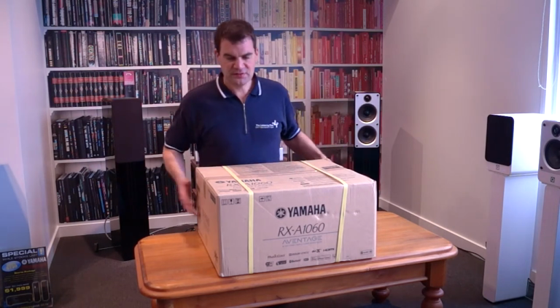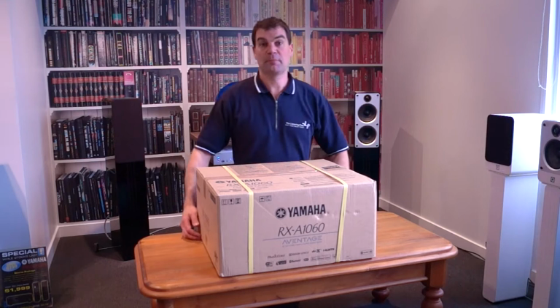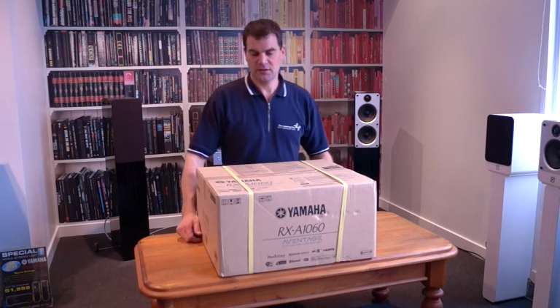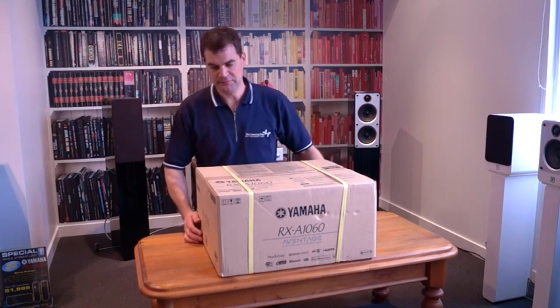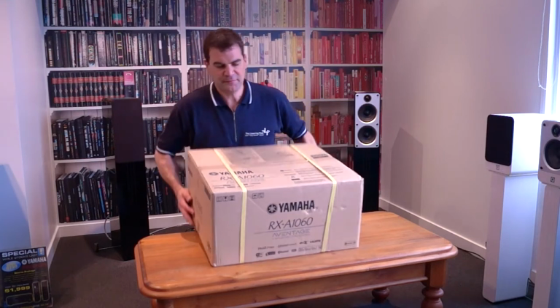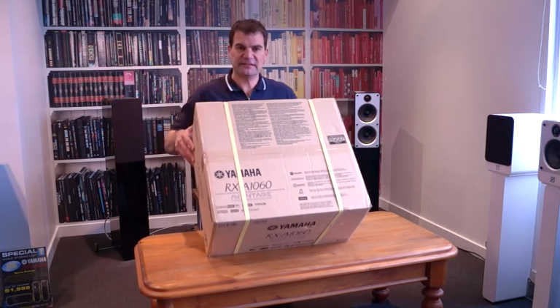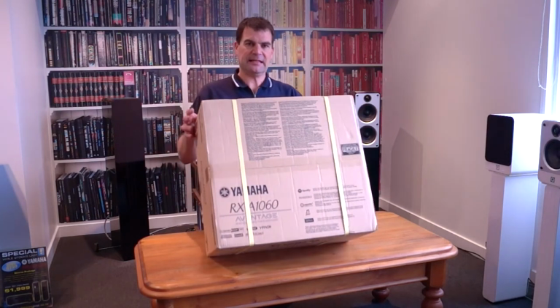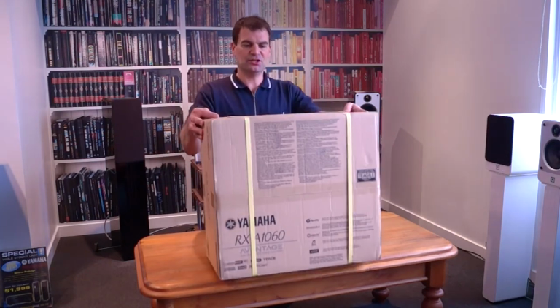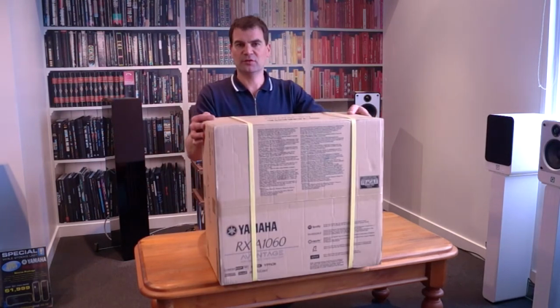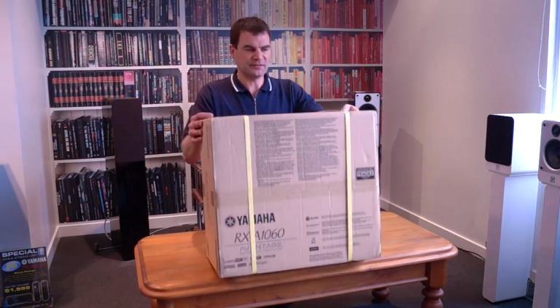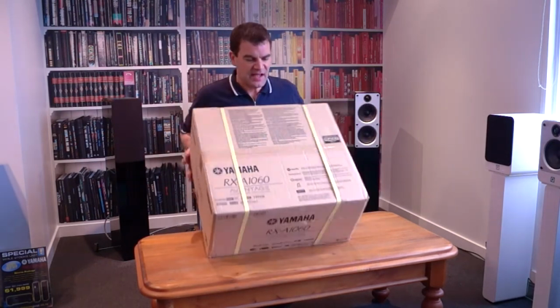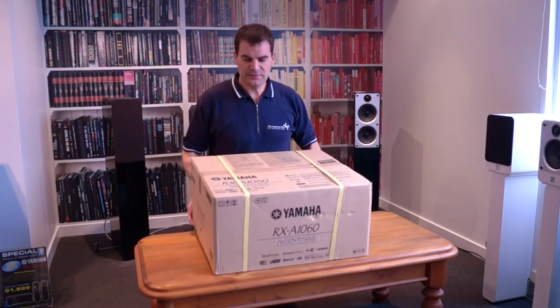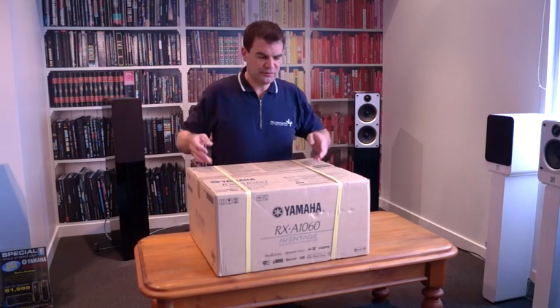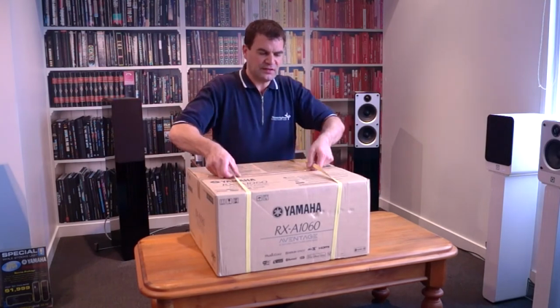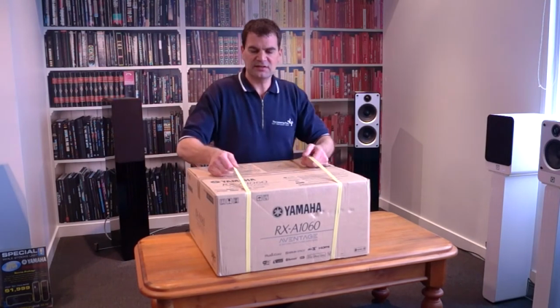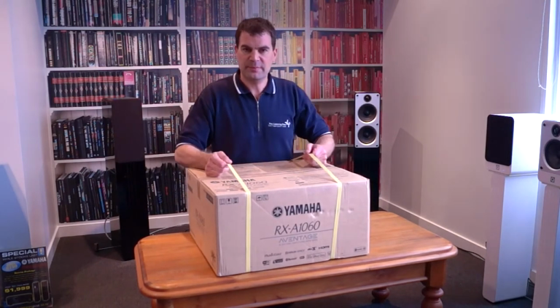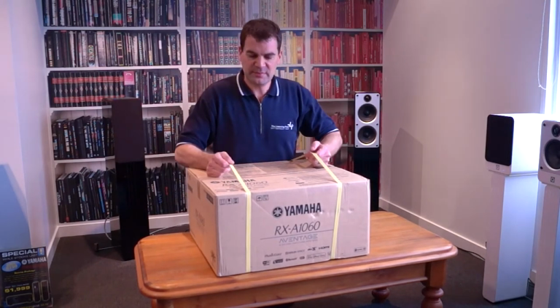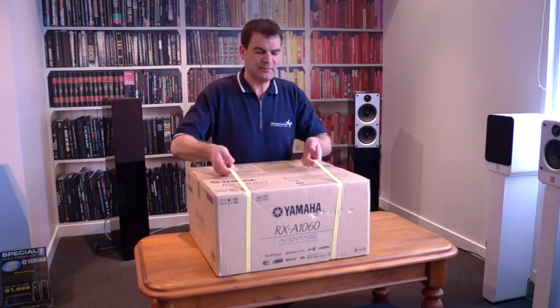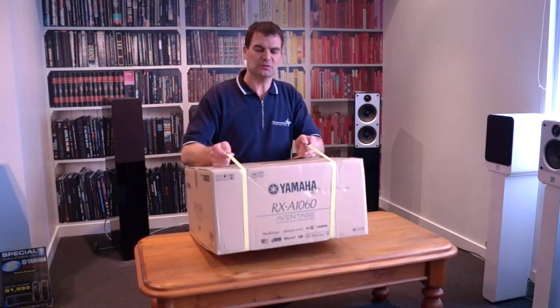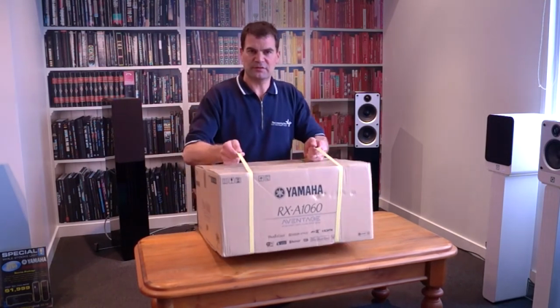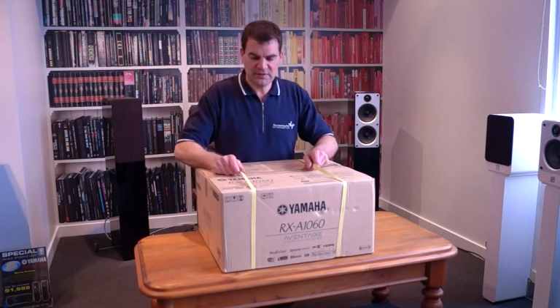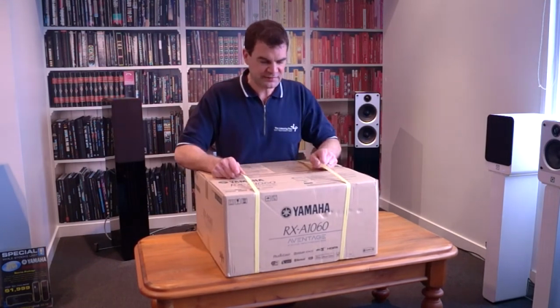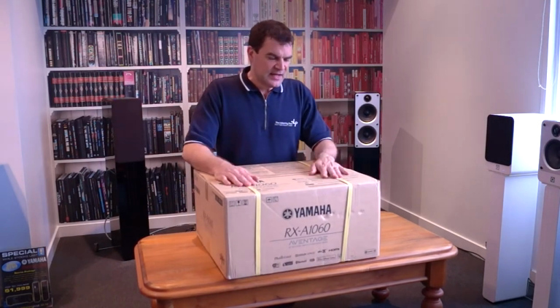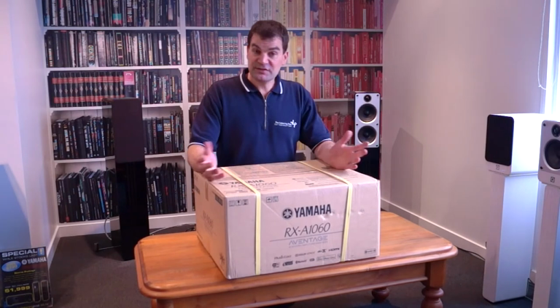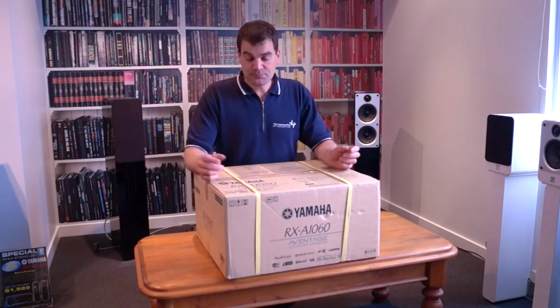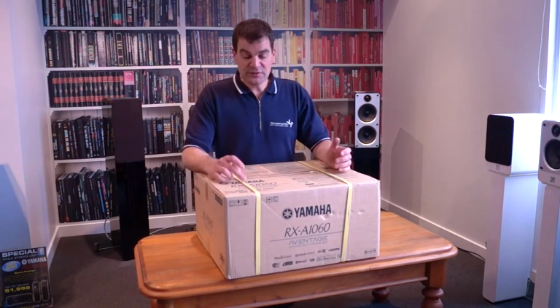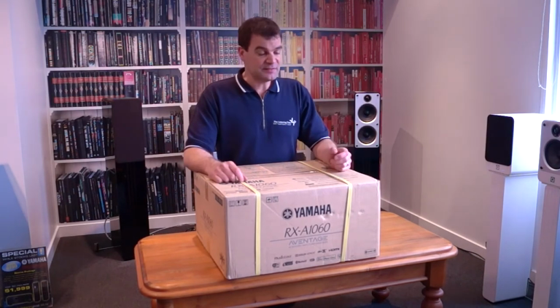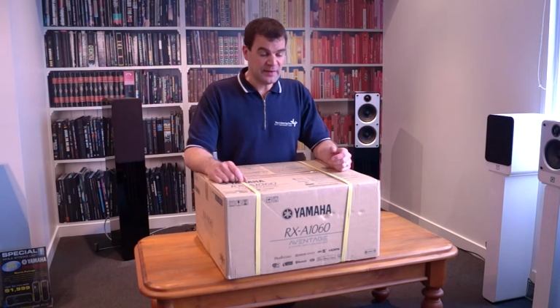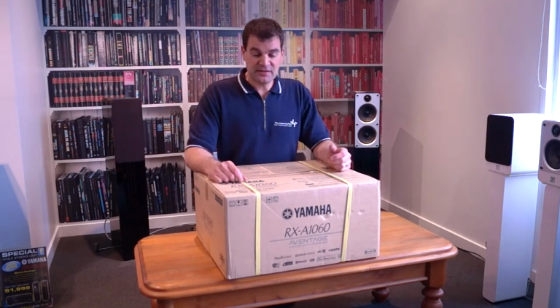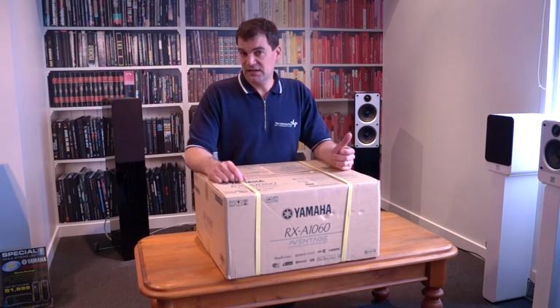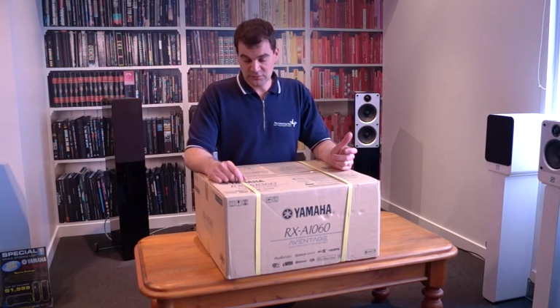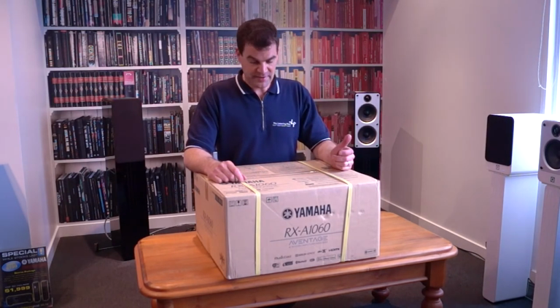The 1060 is a big home theatre amplifier — physically large from a box perspective. You can see these packing bands, enabling us to lump it around the place. This is heavy; you only typically see these packing bands on the larger models of Yamaha.